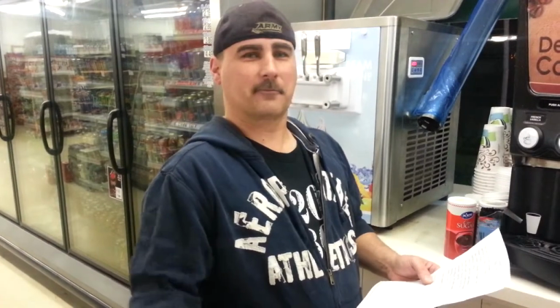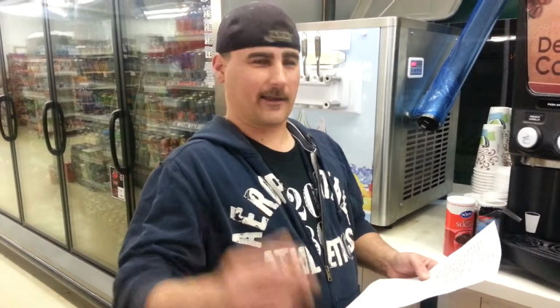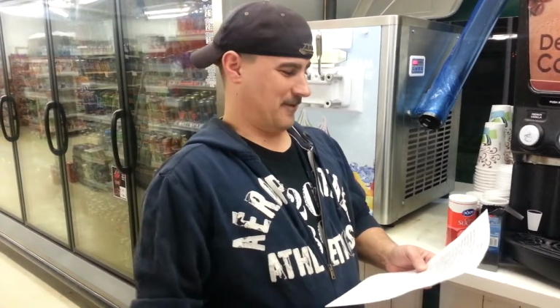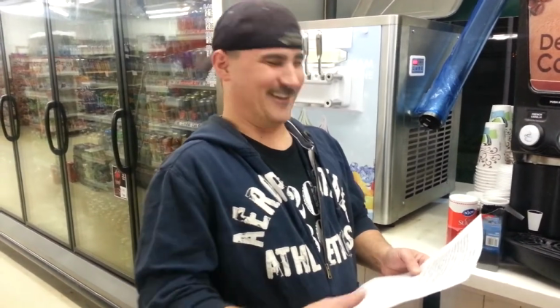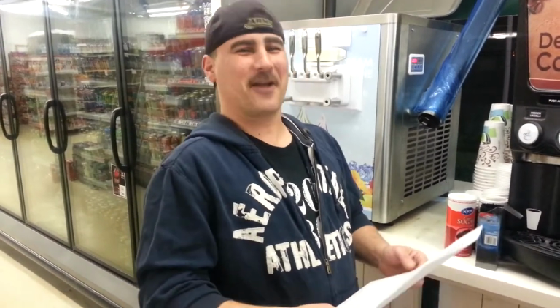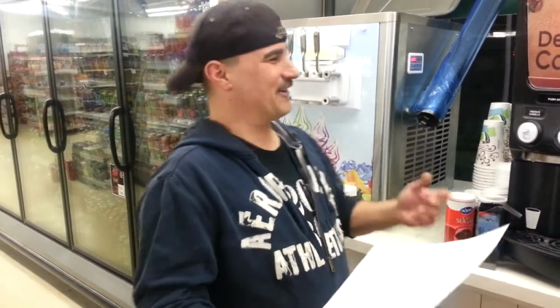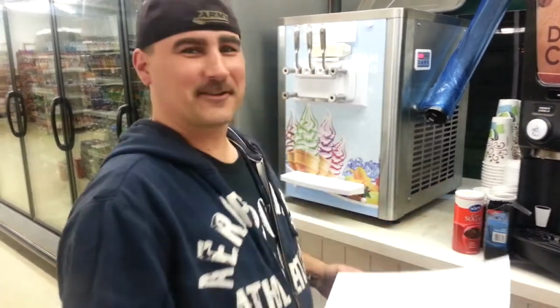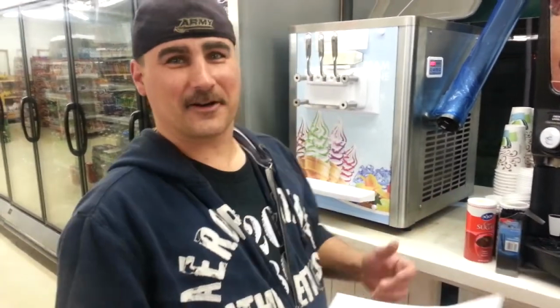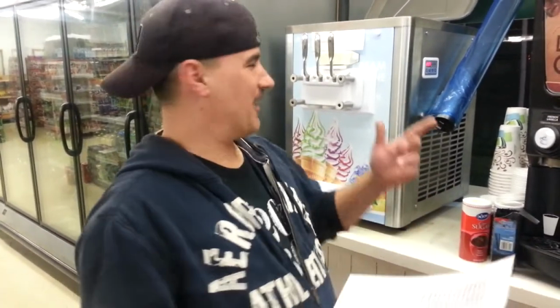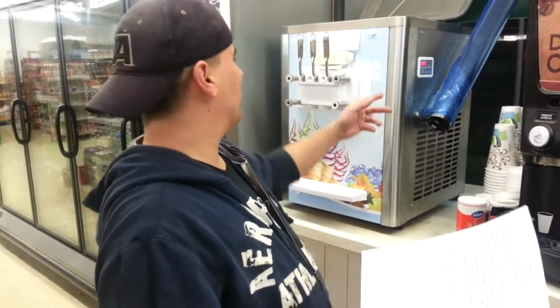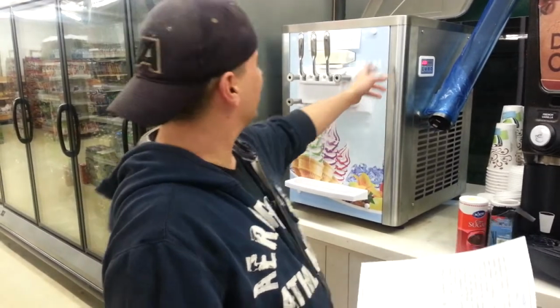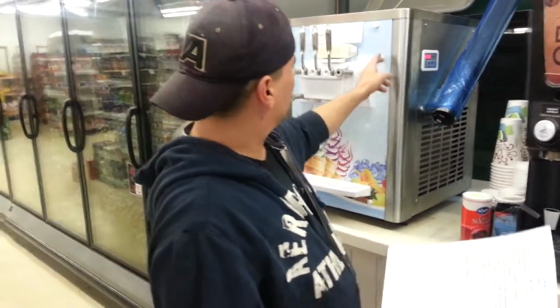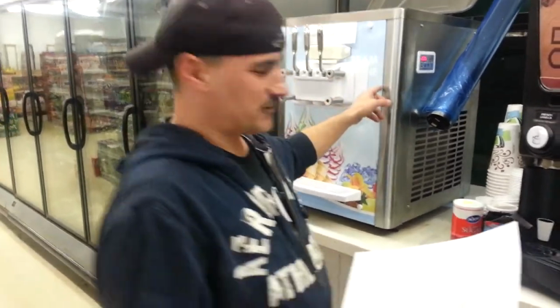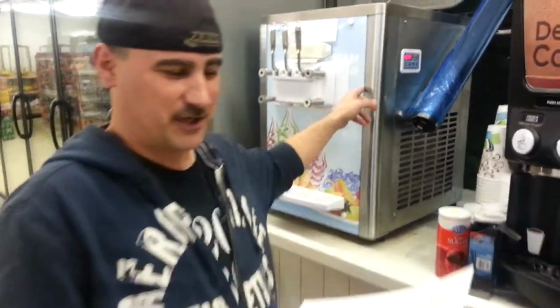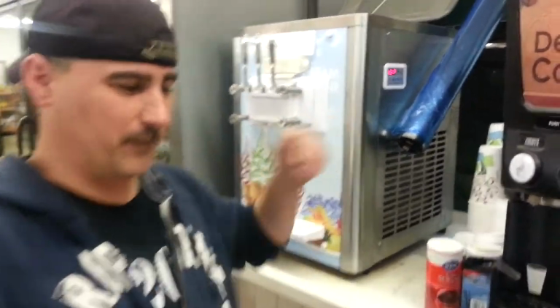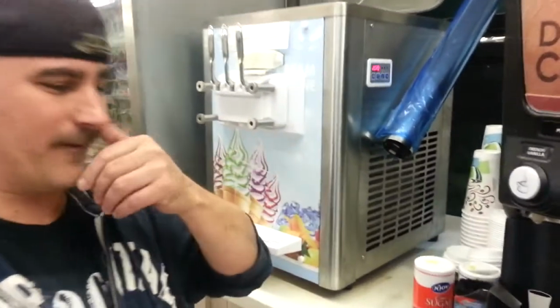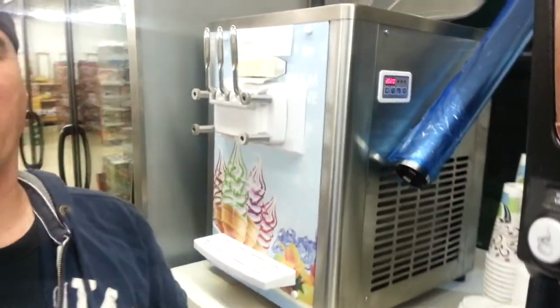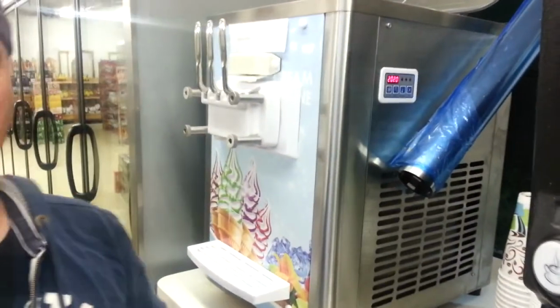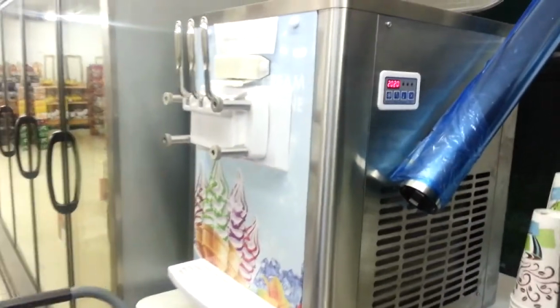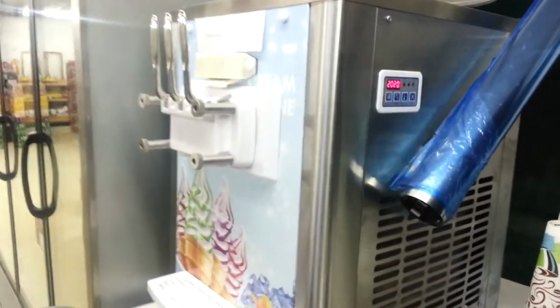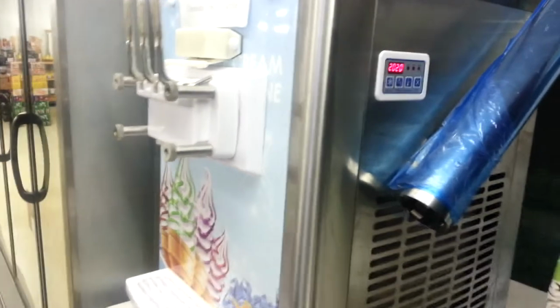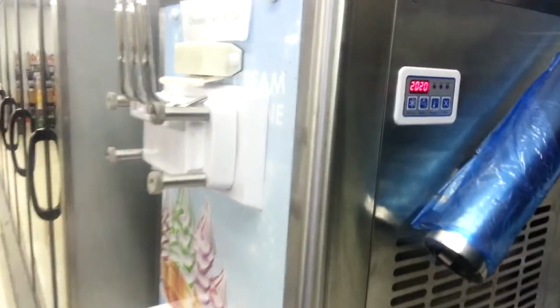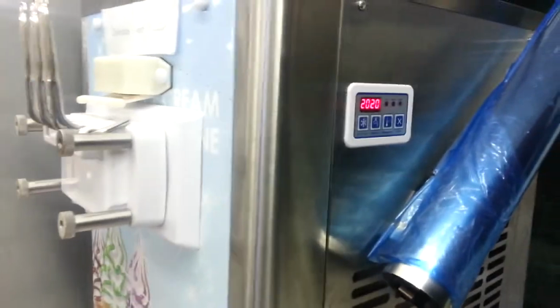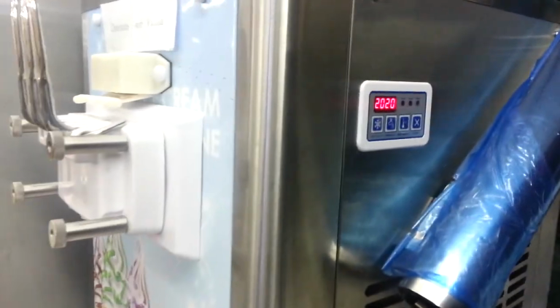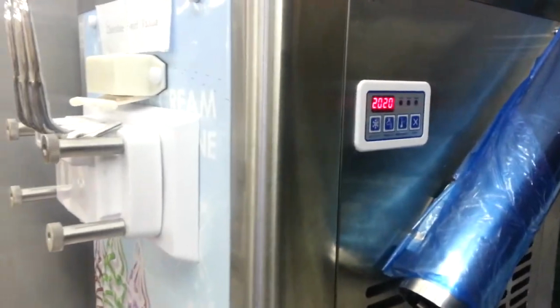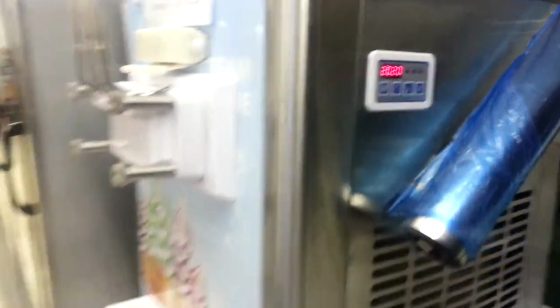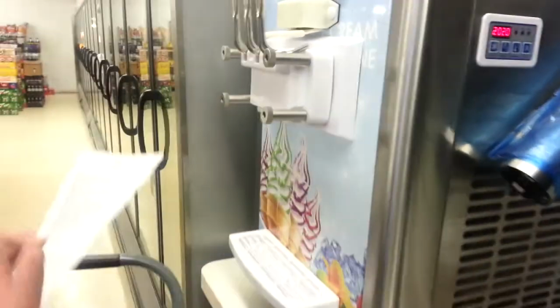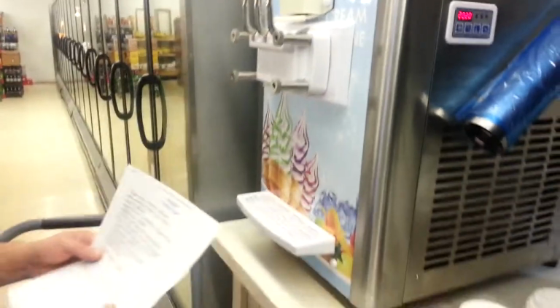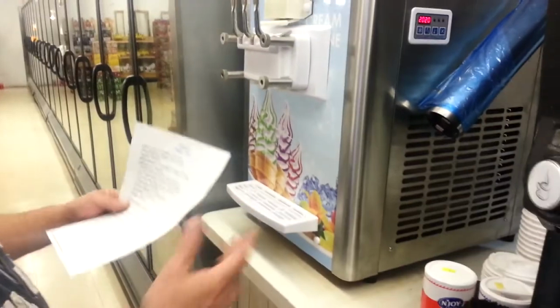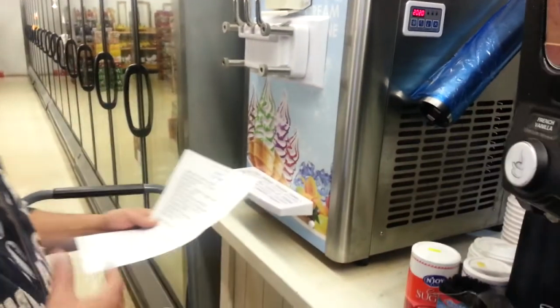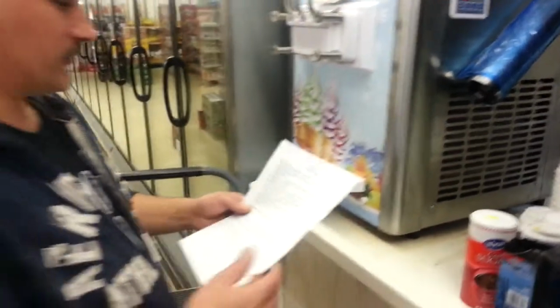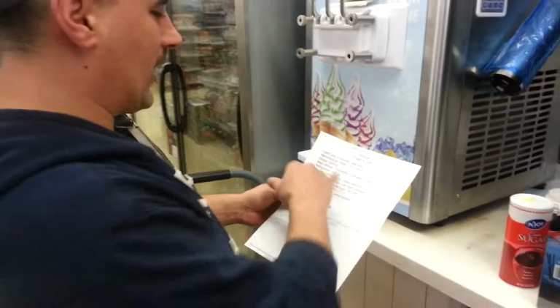We're back. We have another ice cream machine here. This one we've actually tried using in our liquor store for about three months. Being a liquor store, you don't get as much call for ice cream.